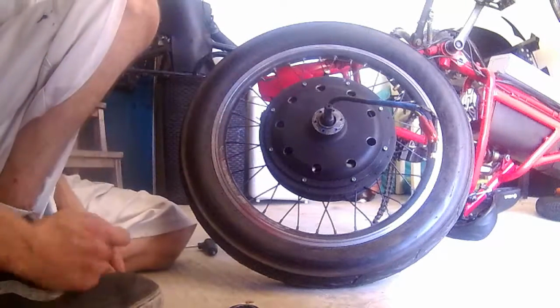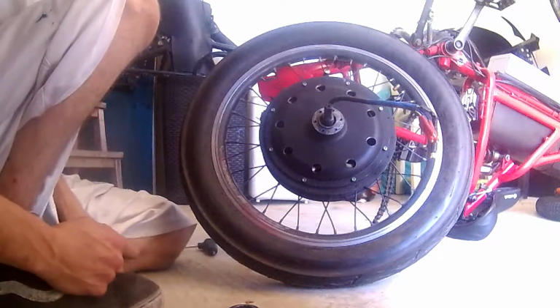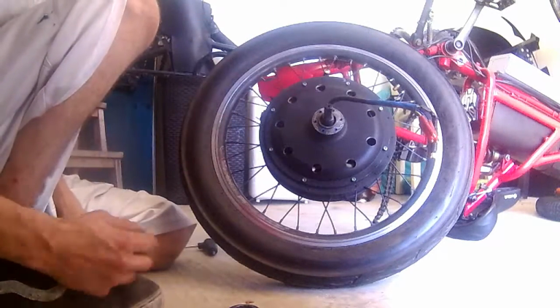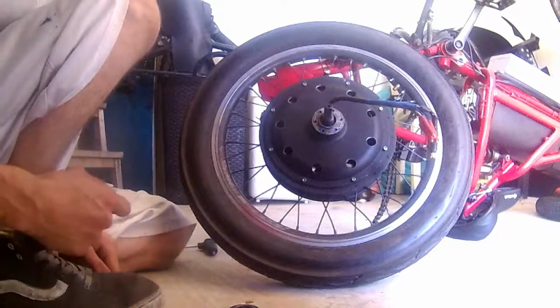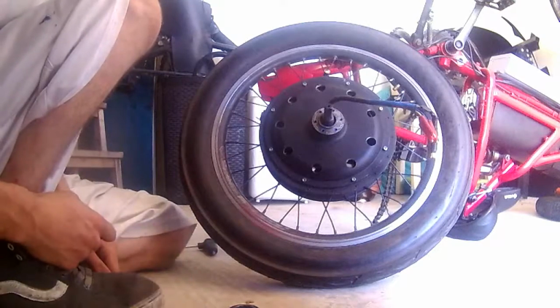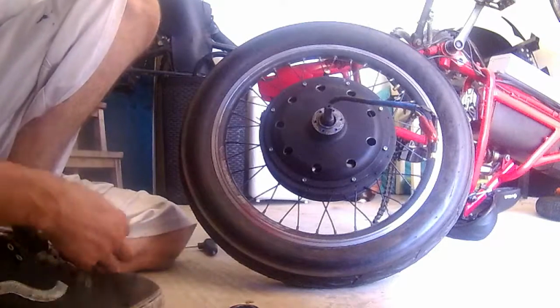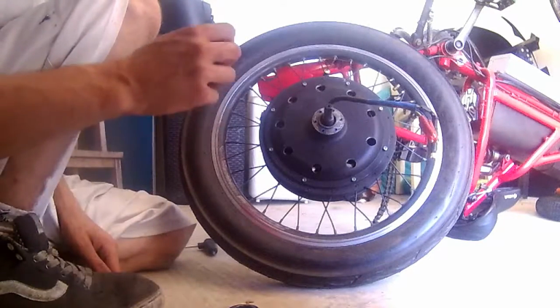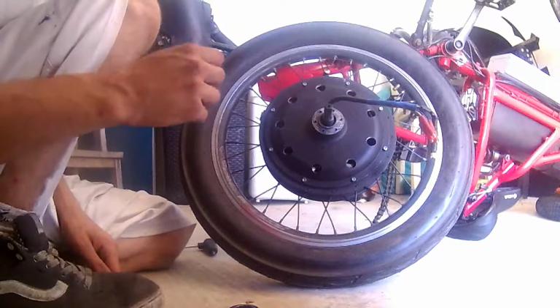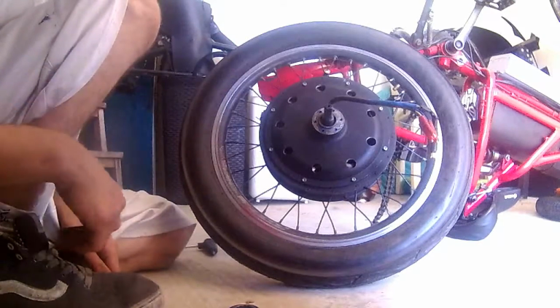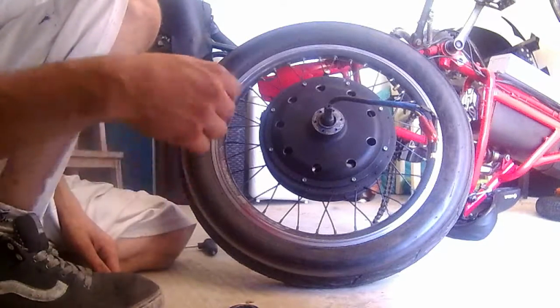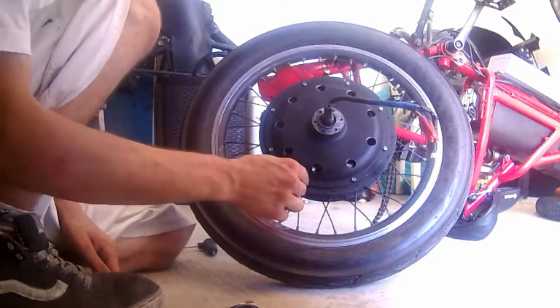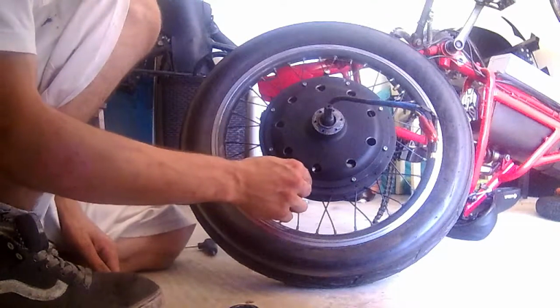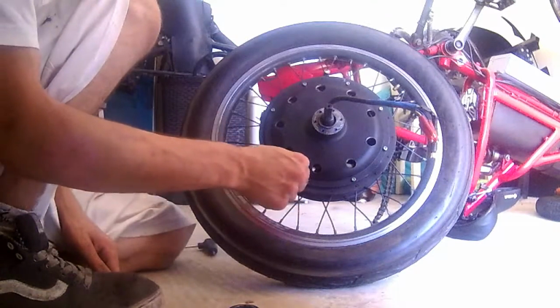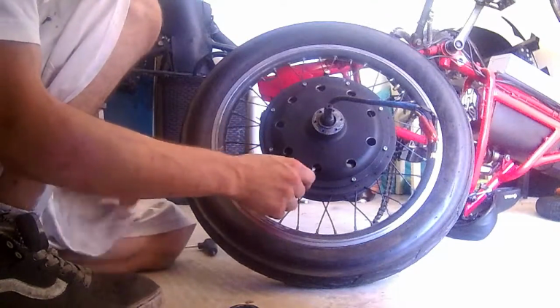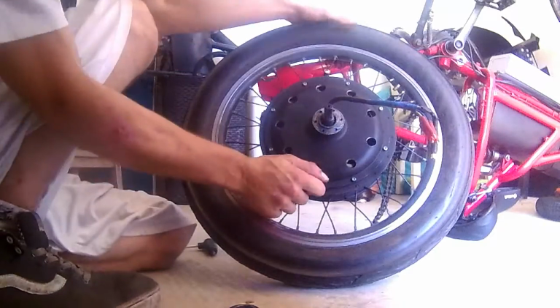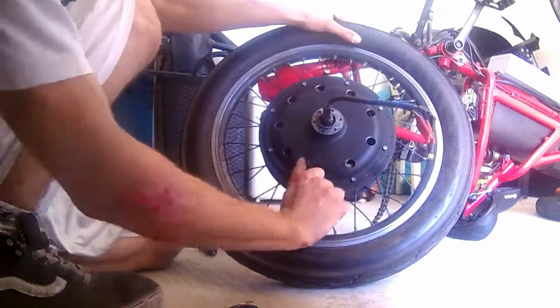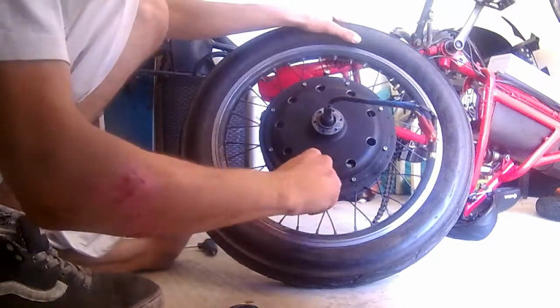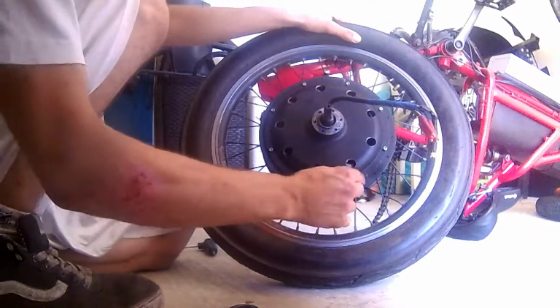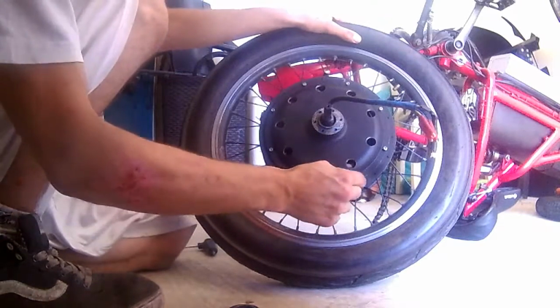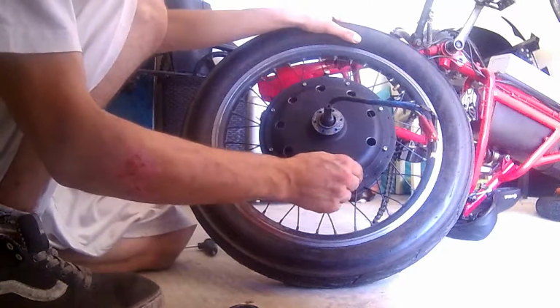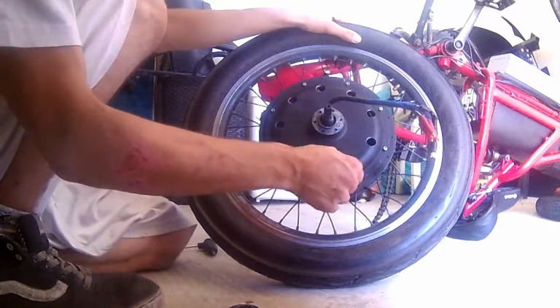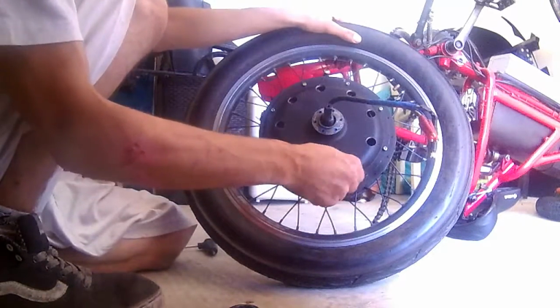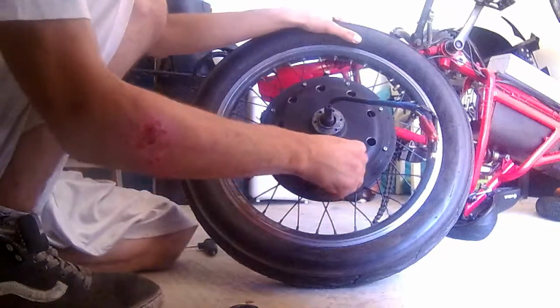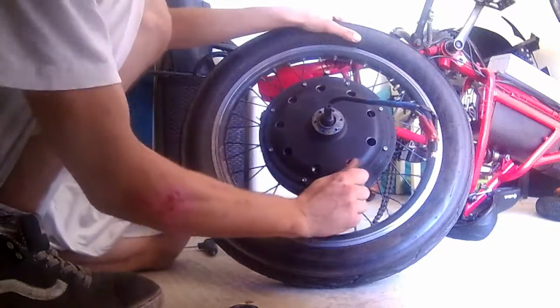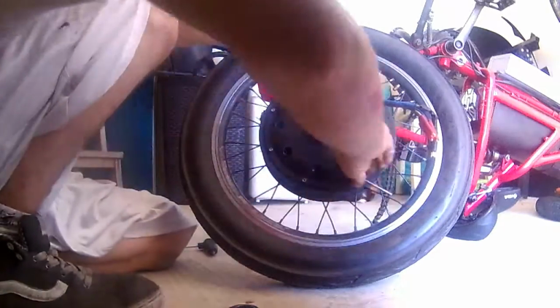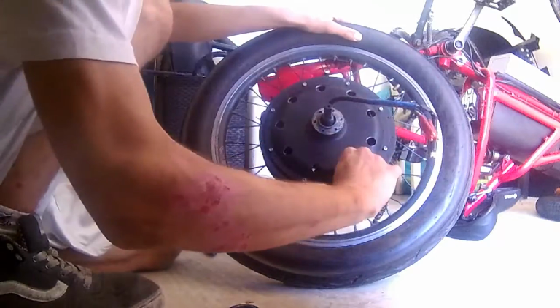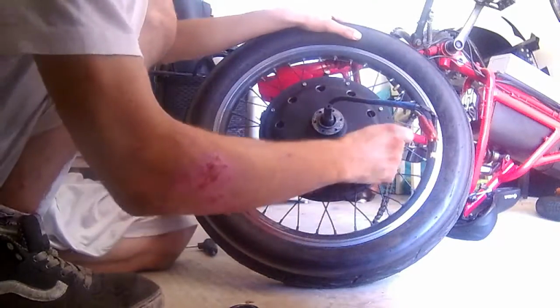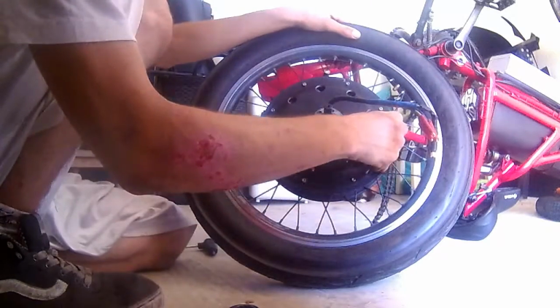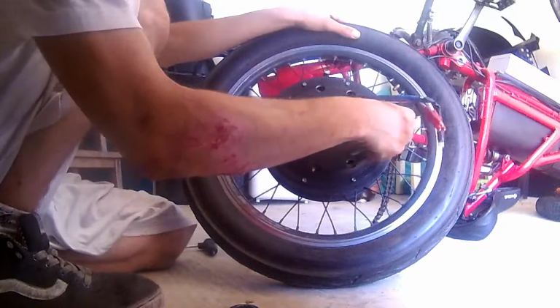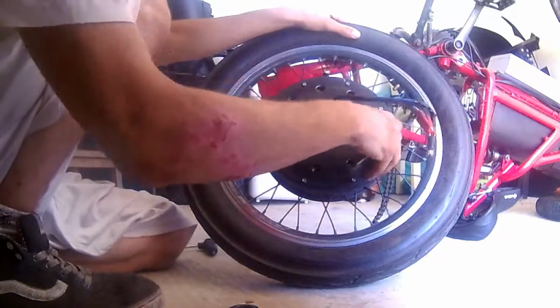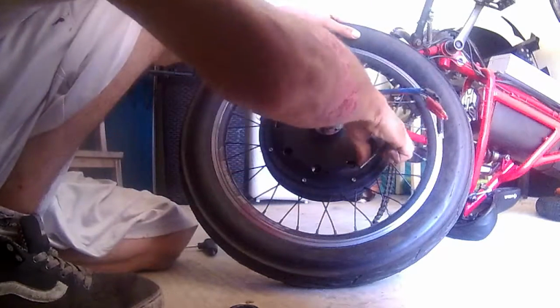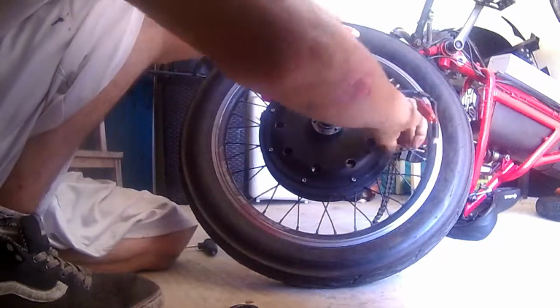Now I'm gonna show you how to open a hub motor without the right tools. First of all, you gotta open one cup — you gotta take one cup loose. Take all the screws off.